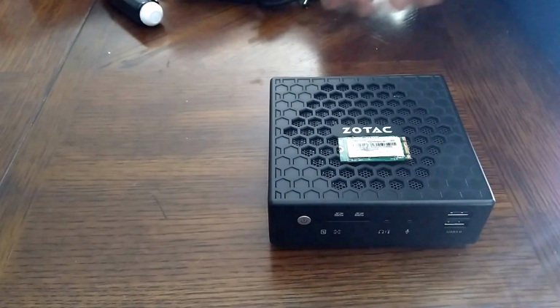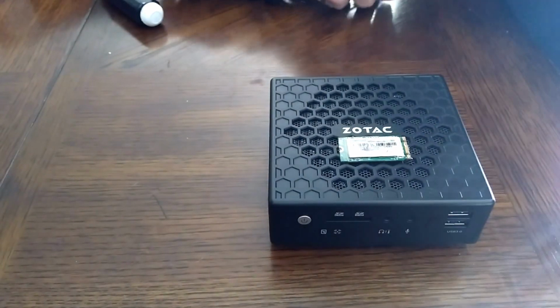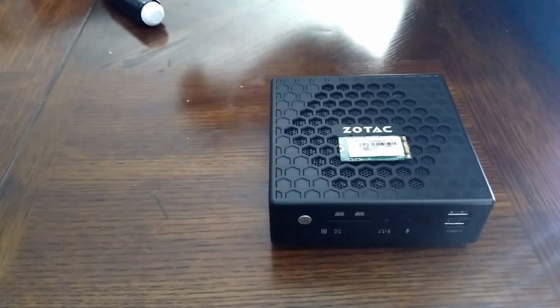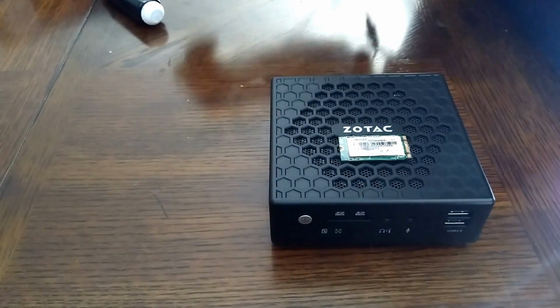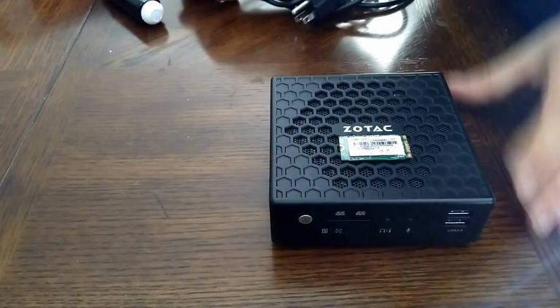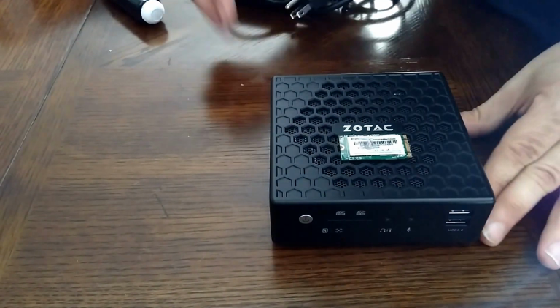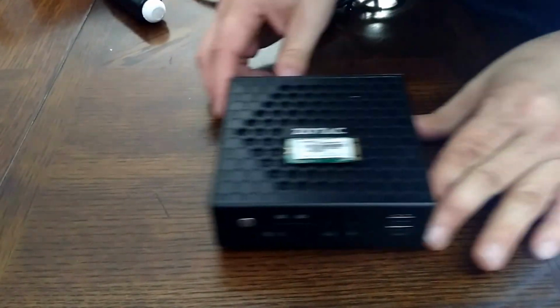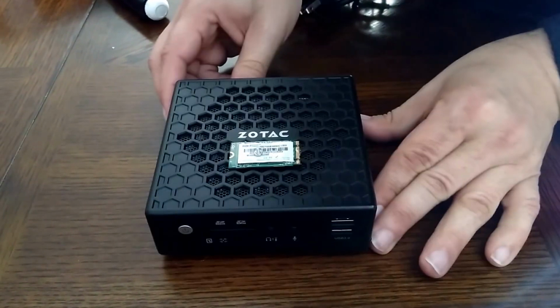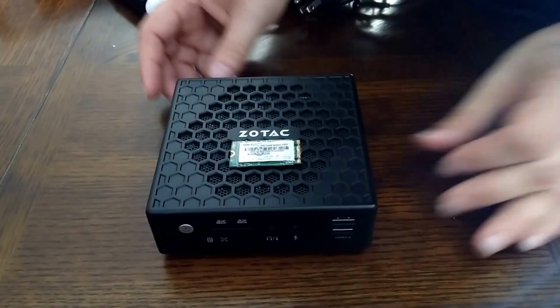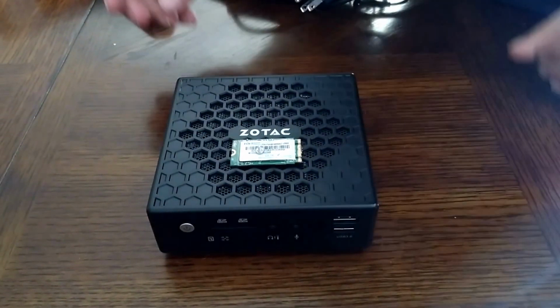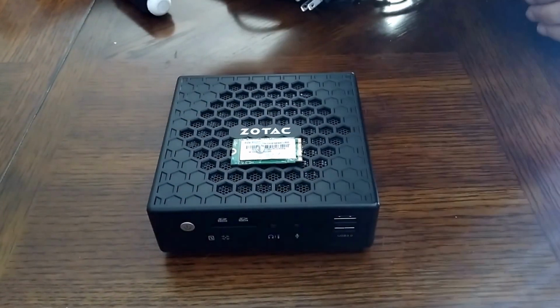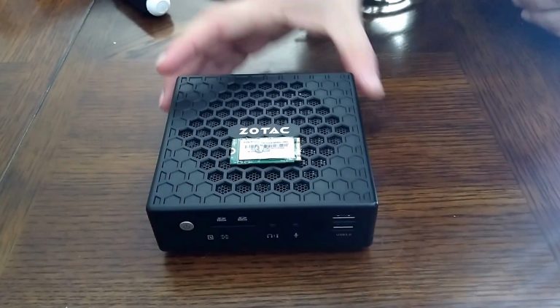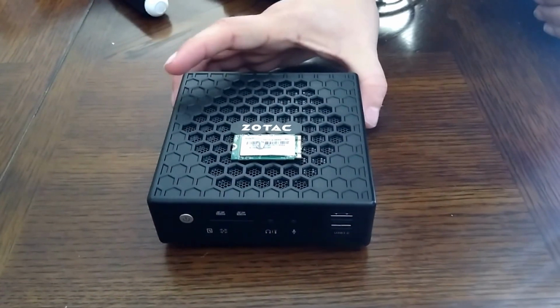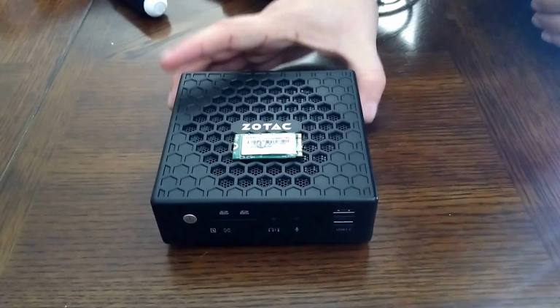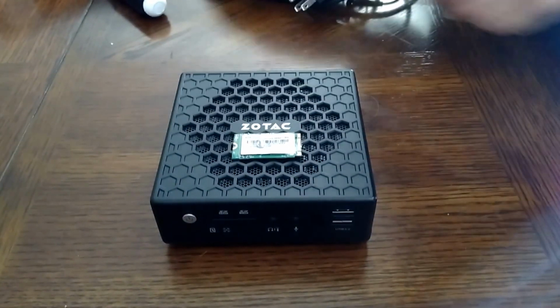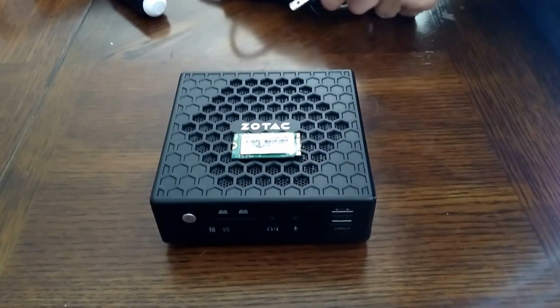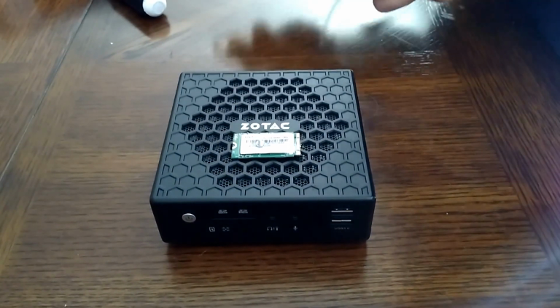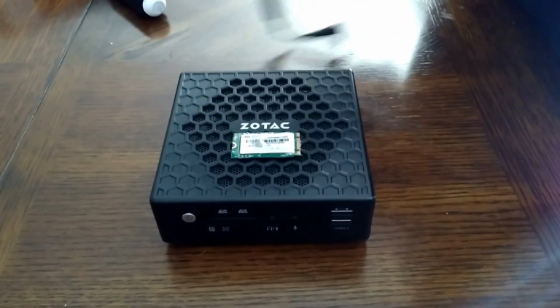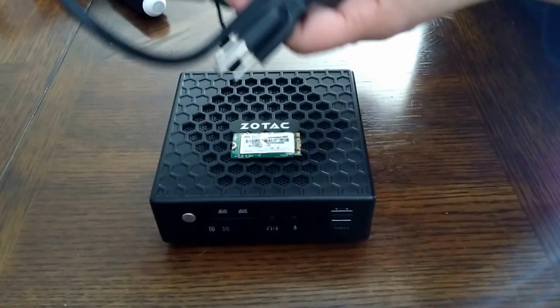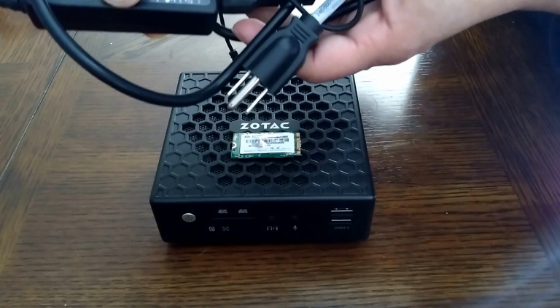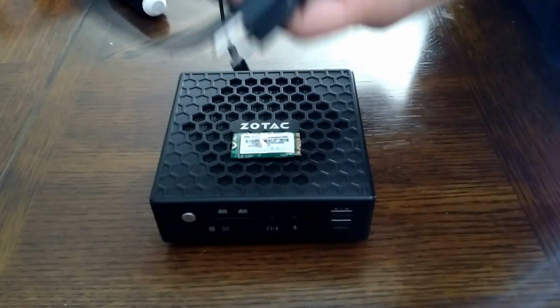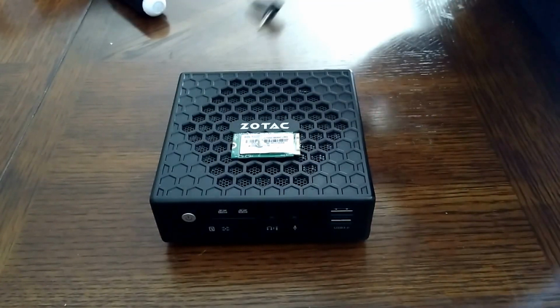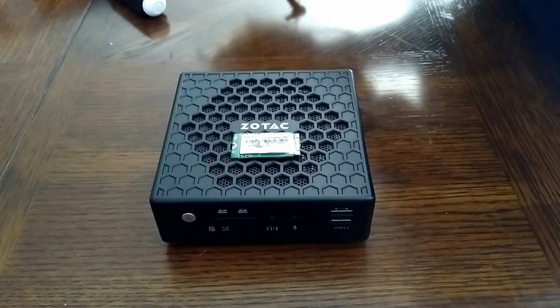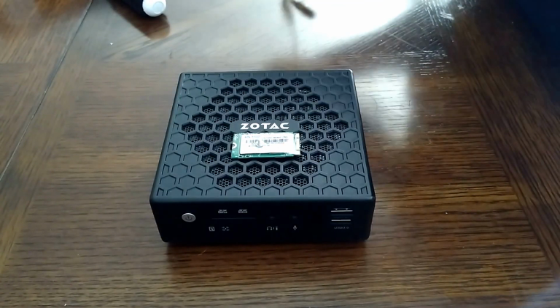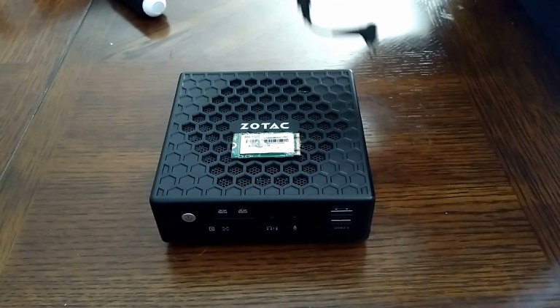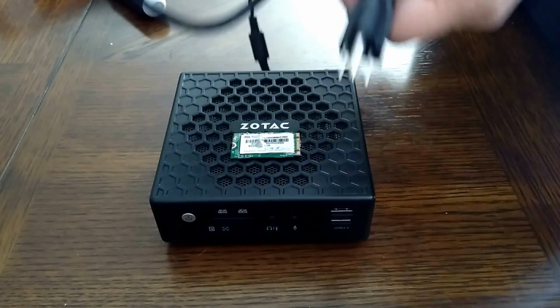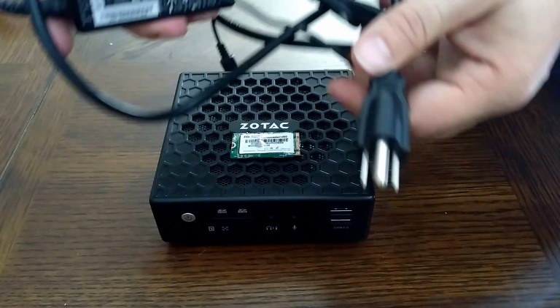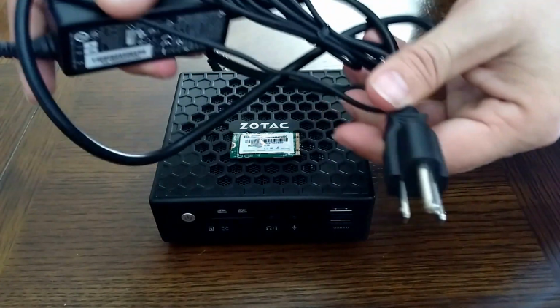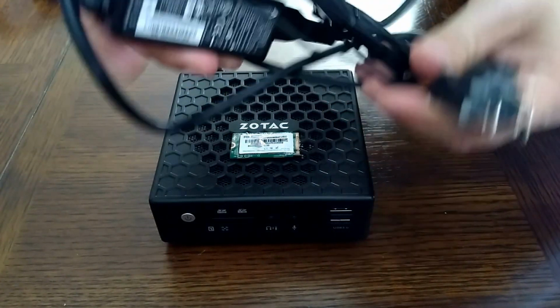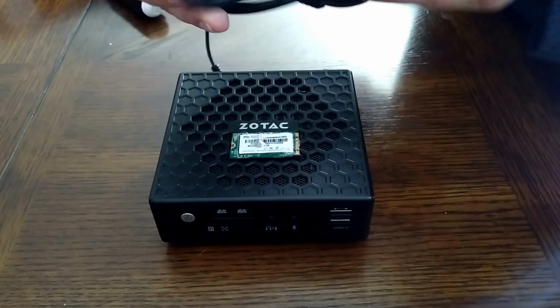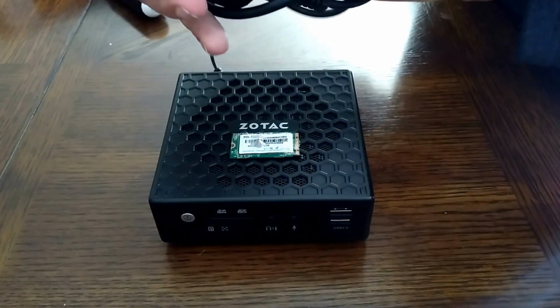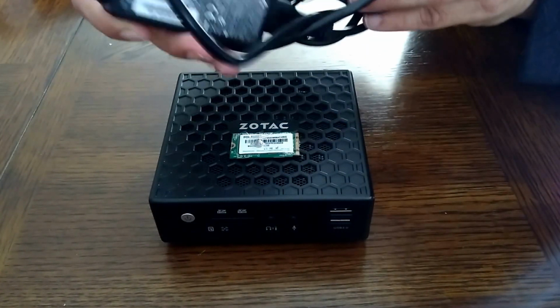What you get with this is an AC adapter — a standard brick.